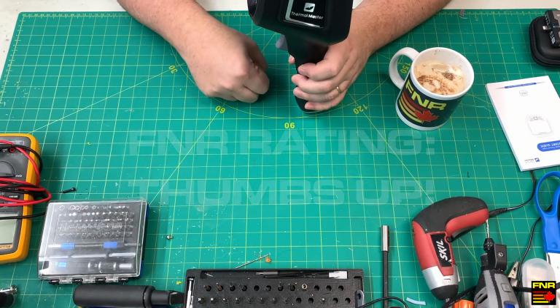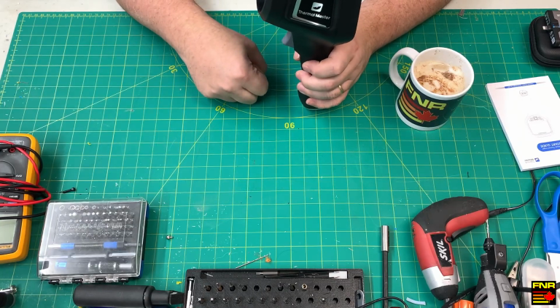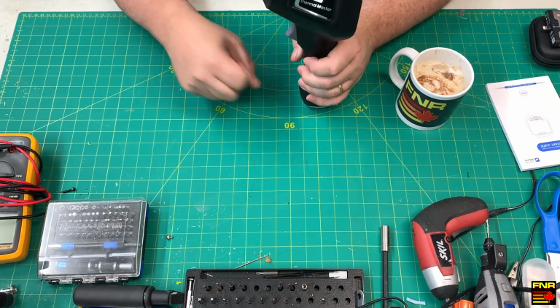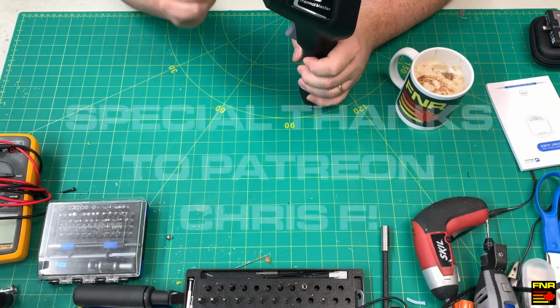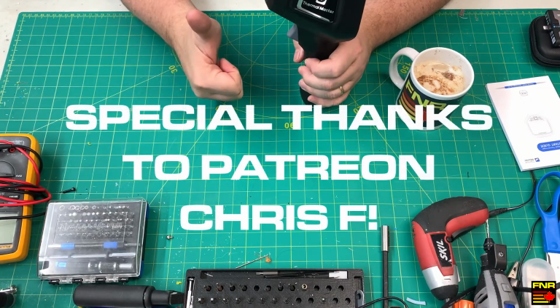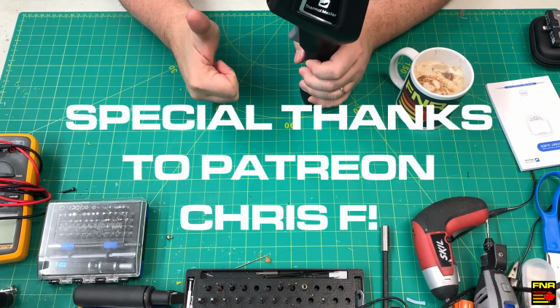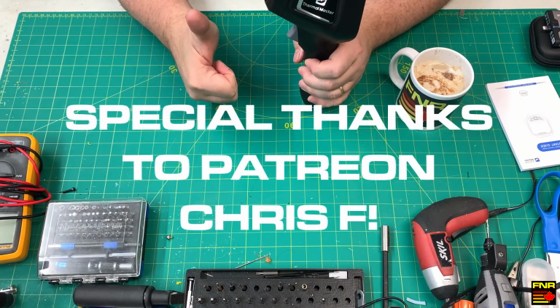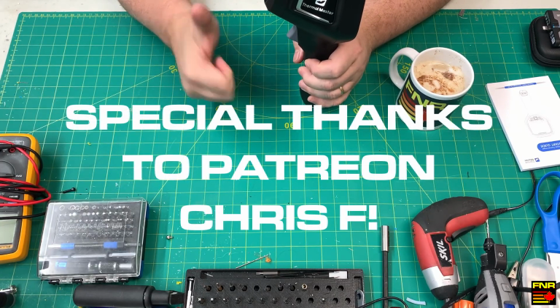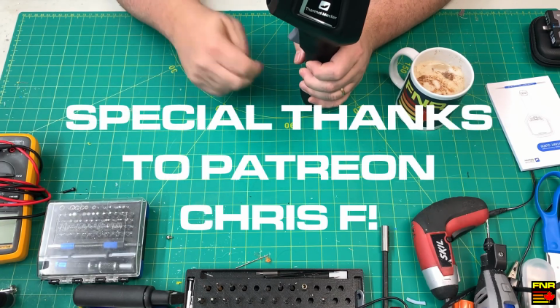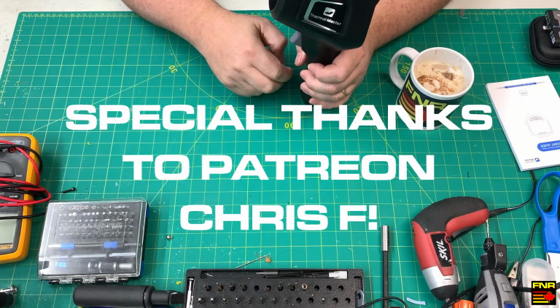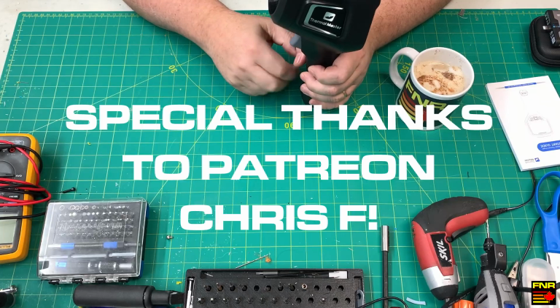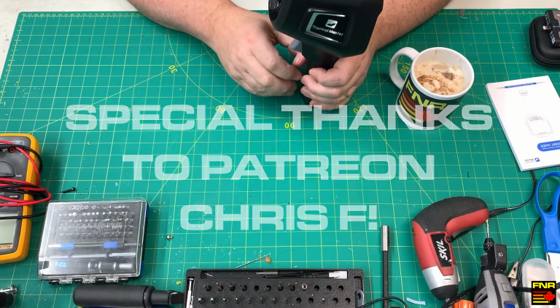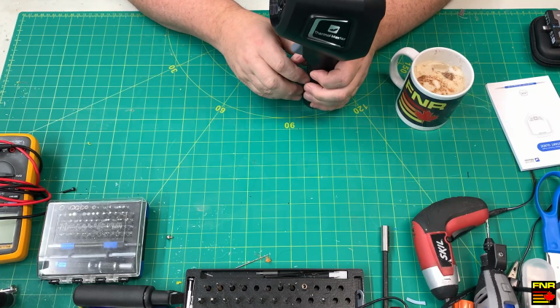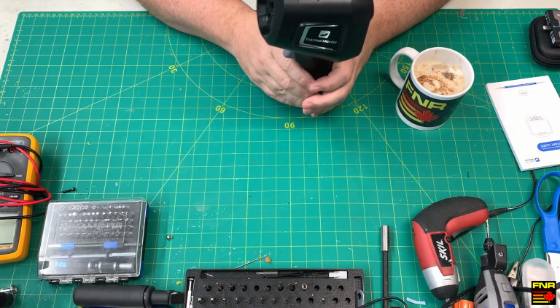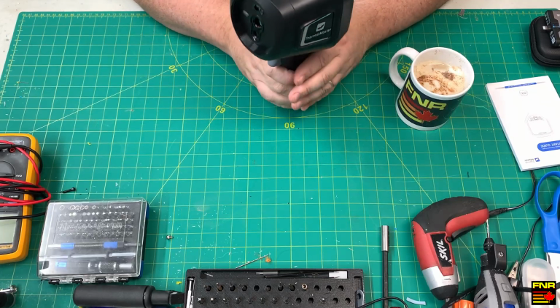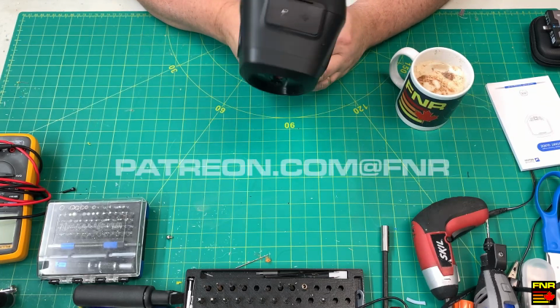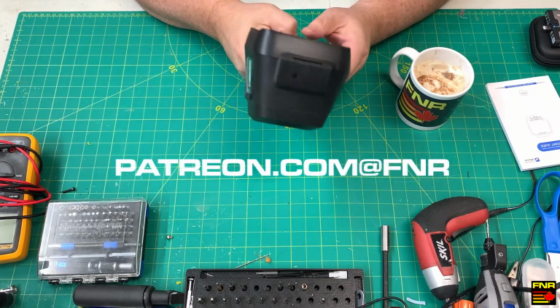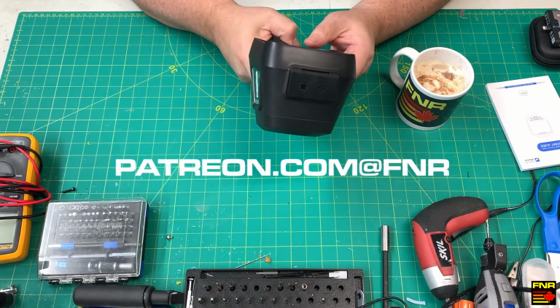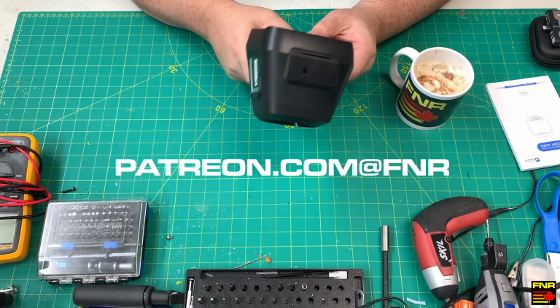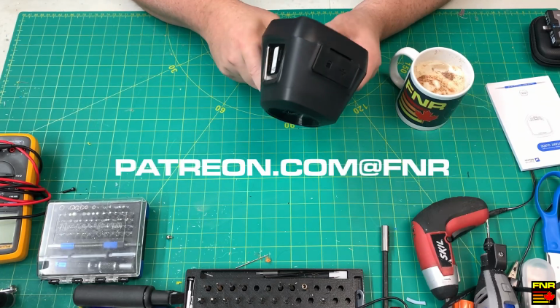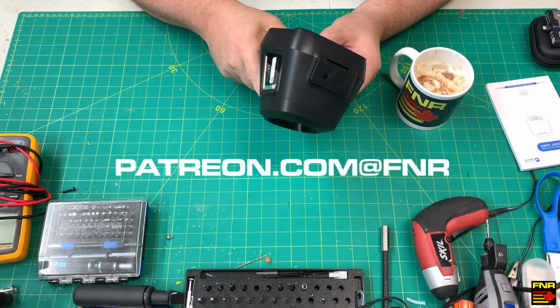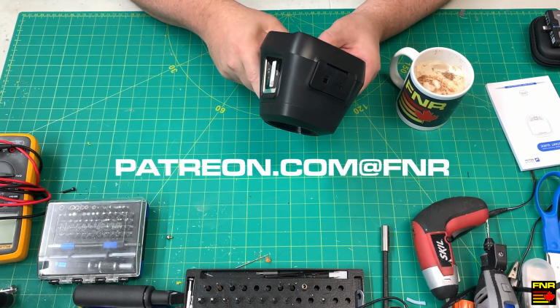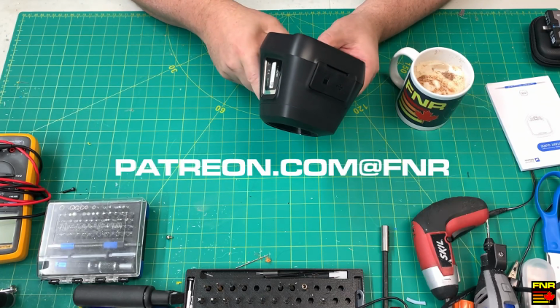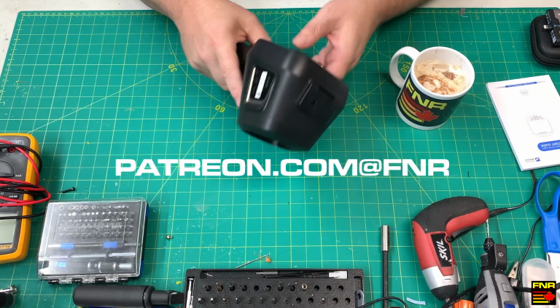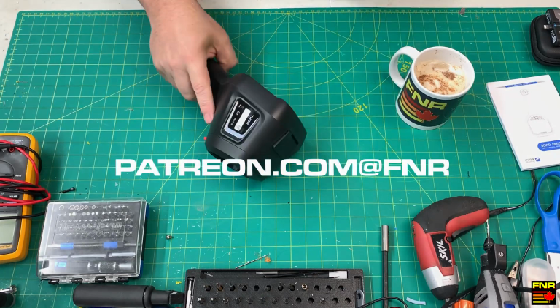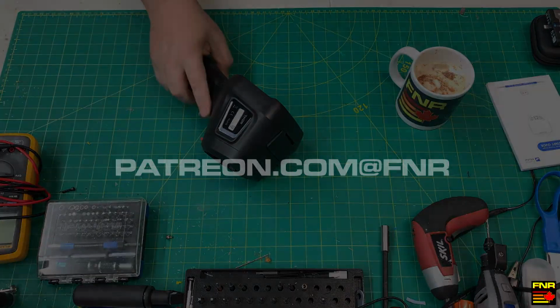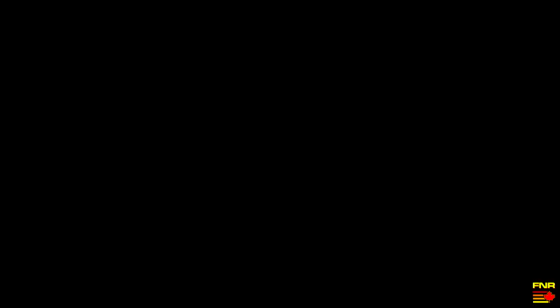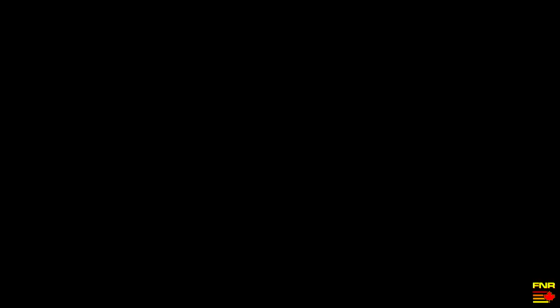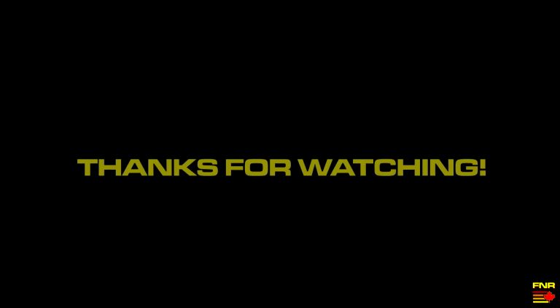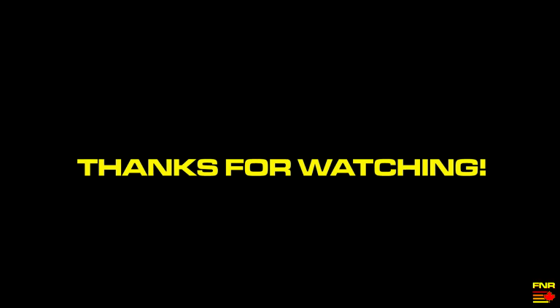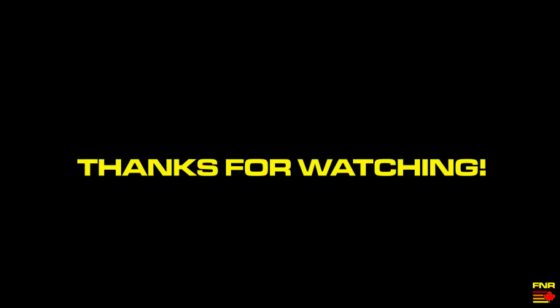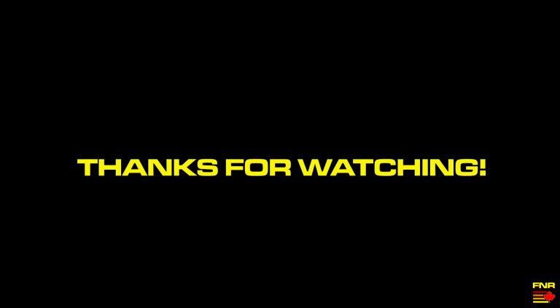Special thanks goes out to Chris F. for his support on Patreon. If you want to help support us making these videos, swing by Patreon.com at FNR and sign on up! That's it for now, thanks for watching!